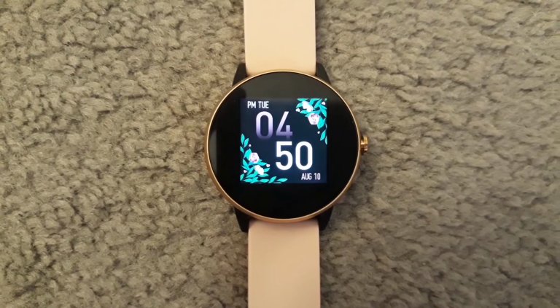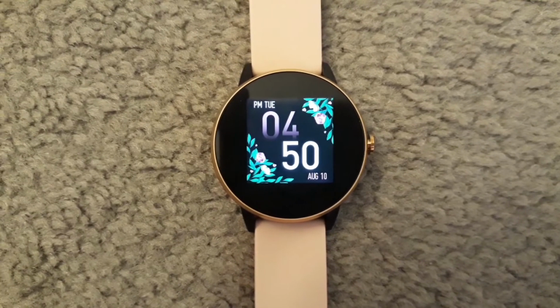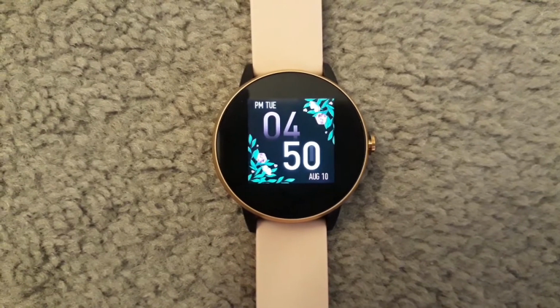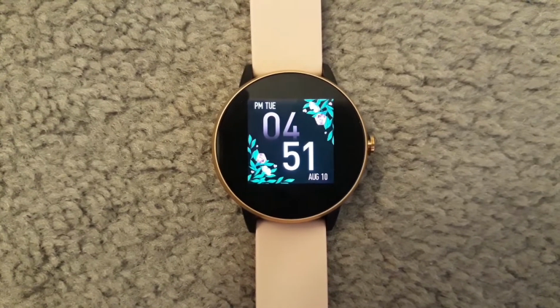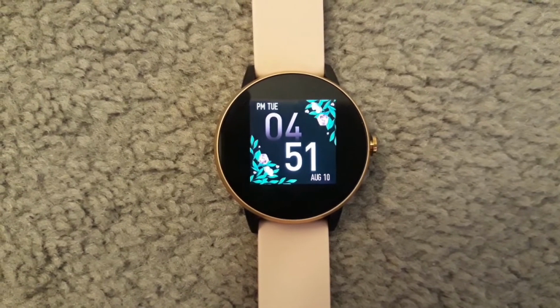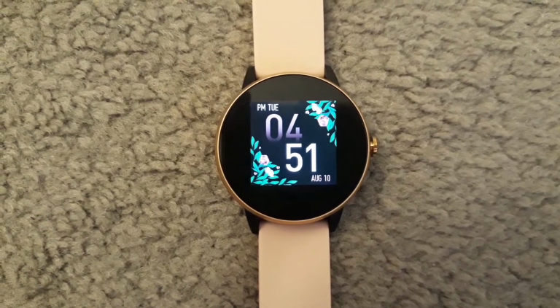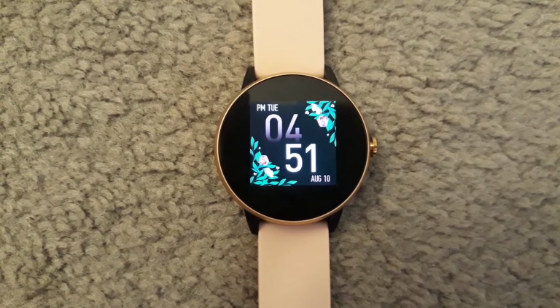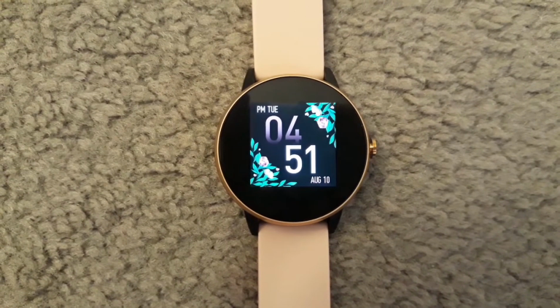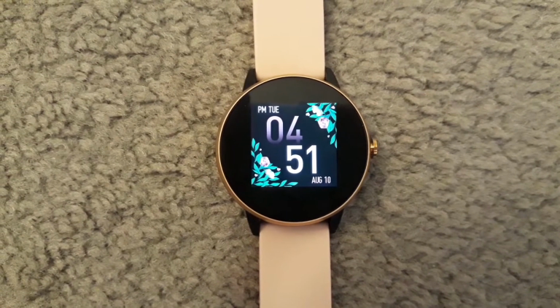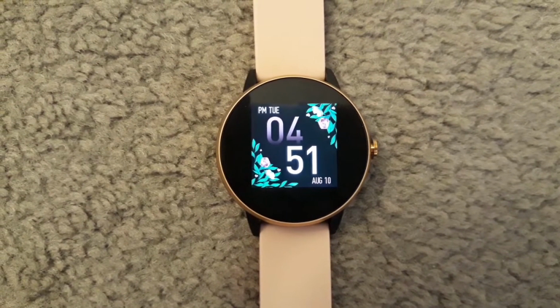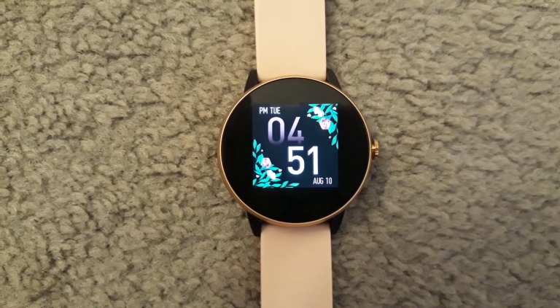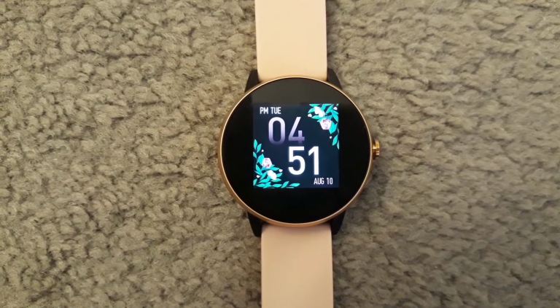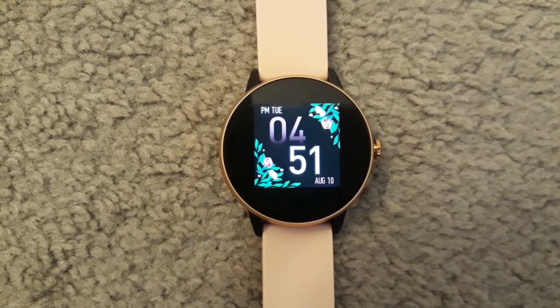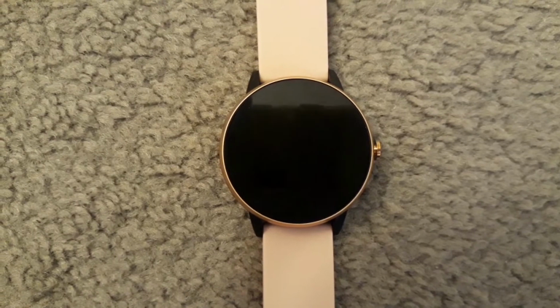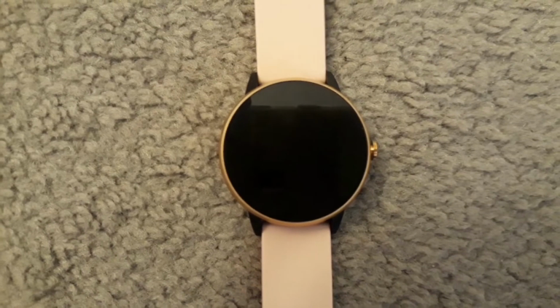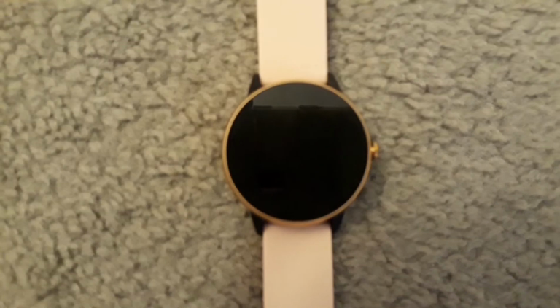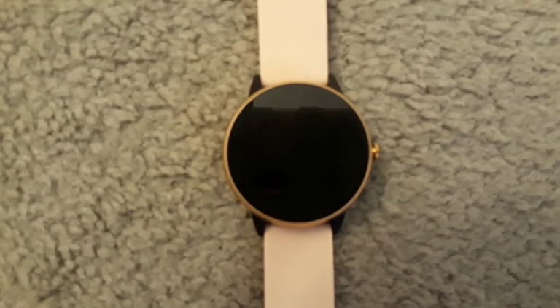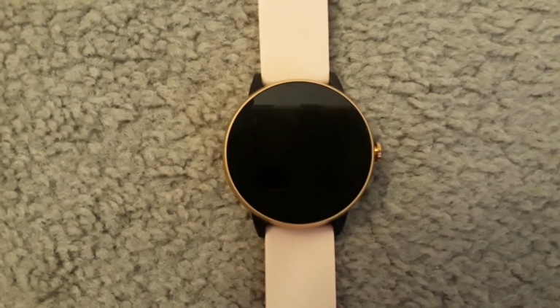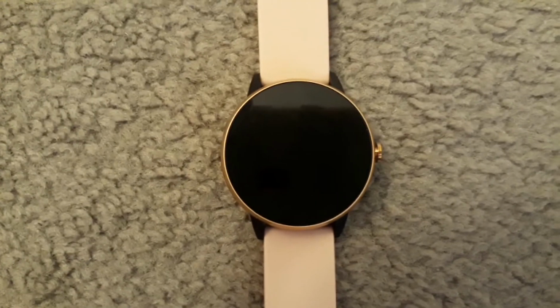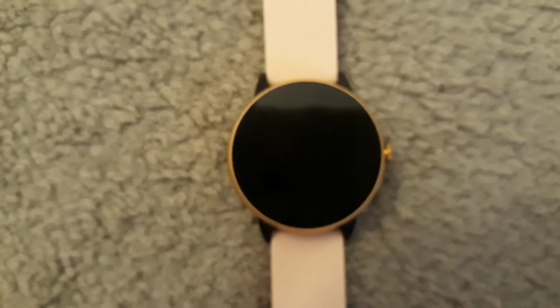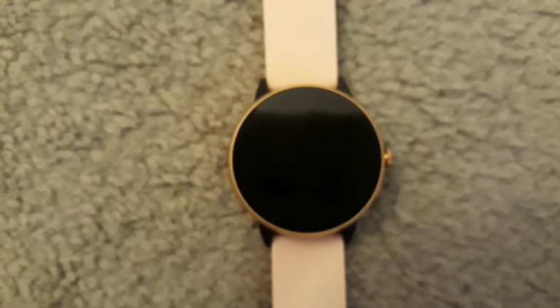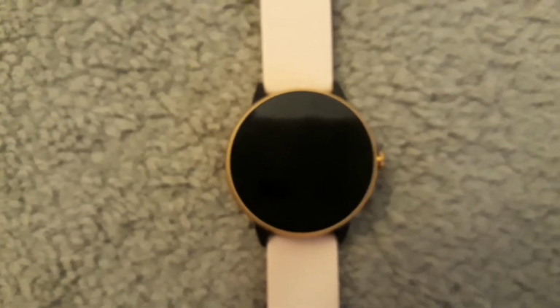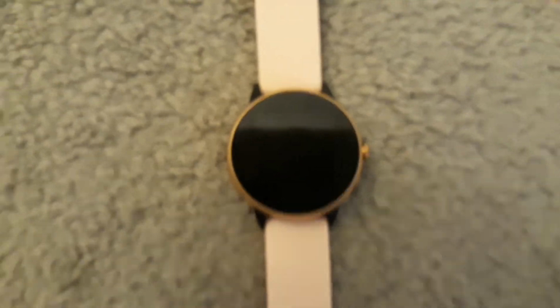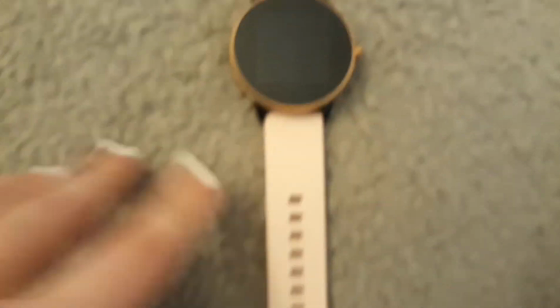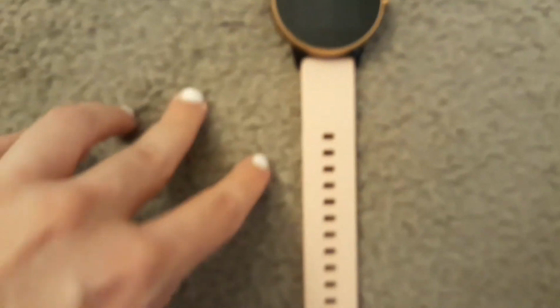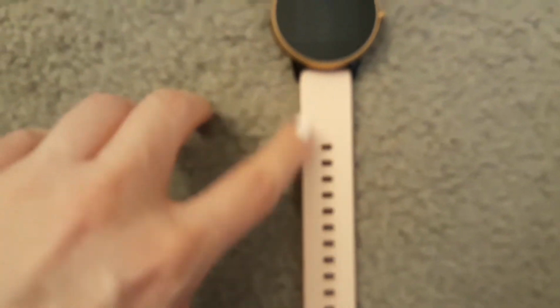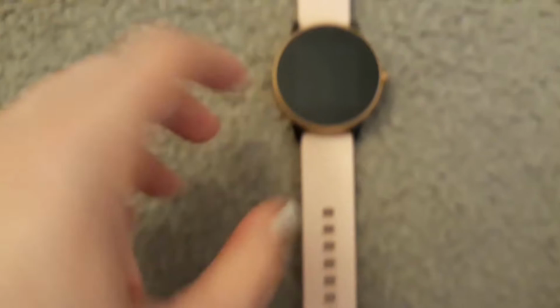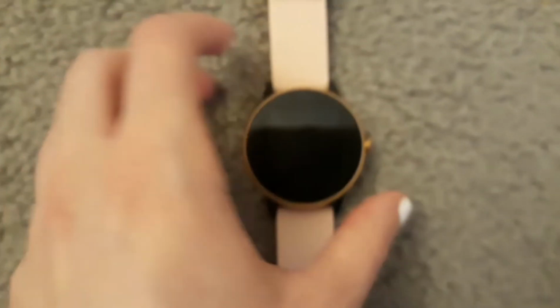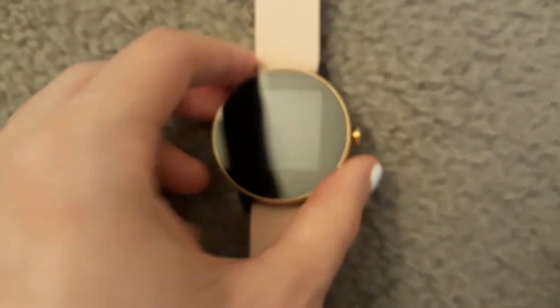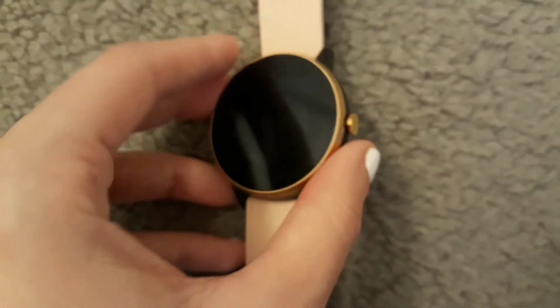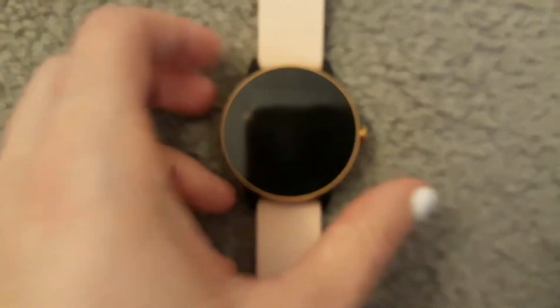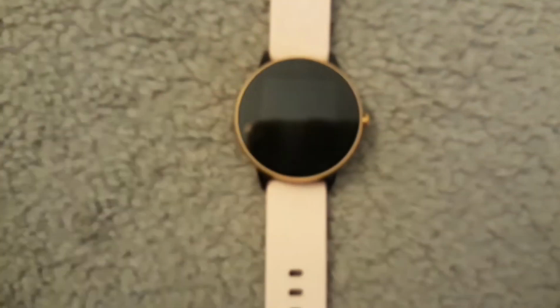Hi guys, it's Rachel, welcome back to my channel. For today's video I'm going to be doing a review on the itek watch that I got from Walmart. I got the pink one with the rose gold sides.